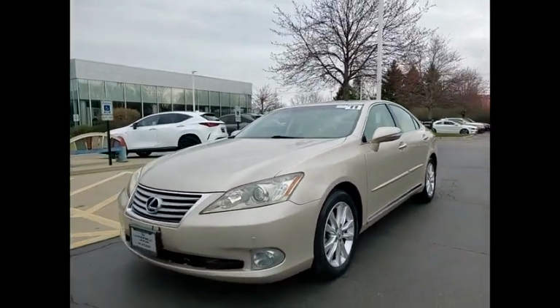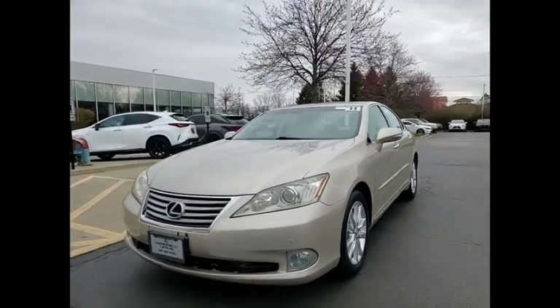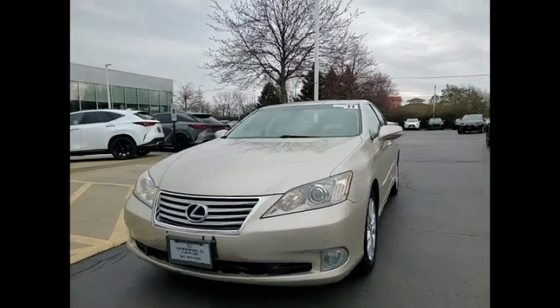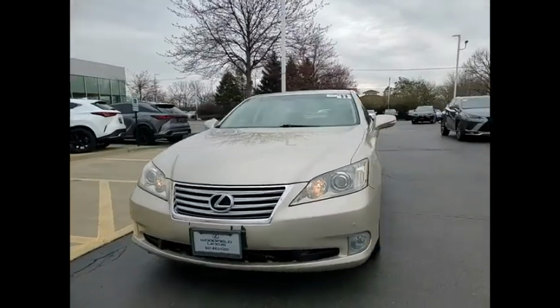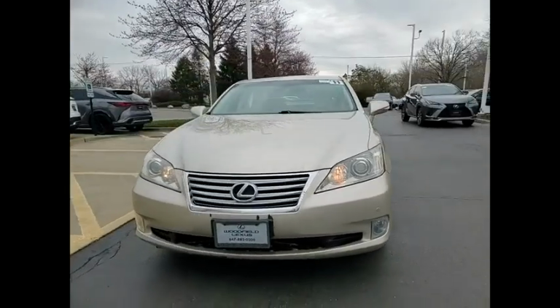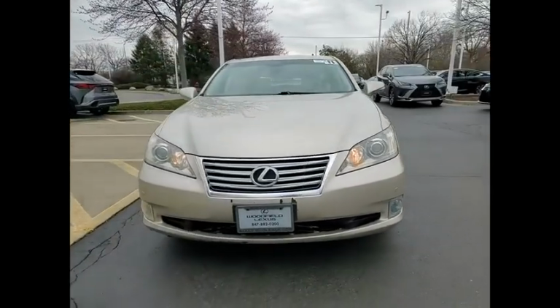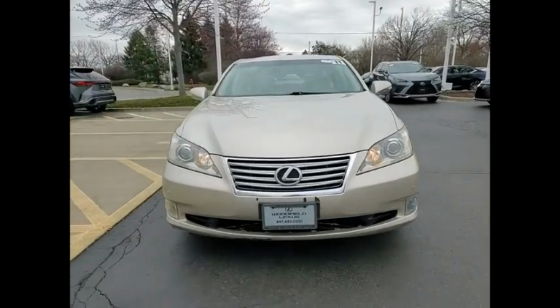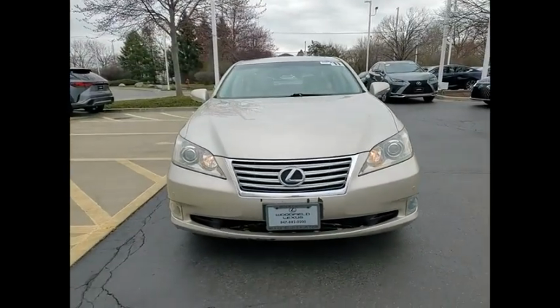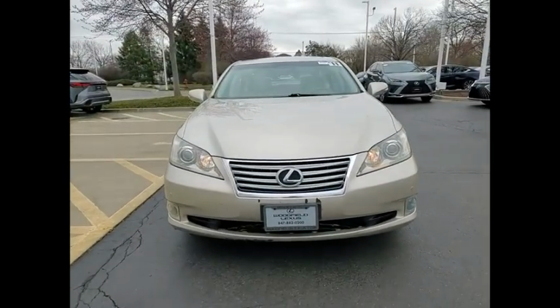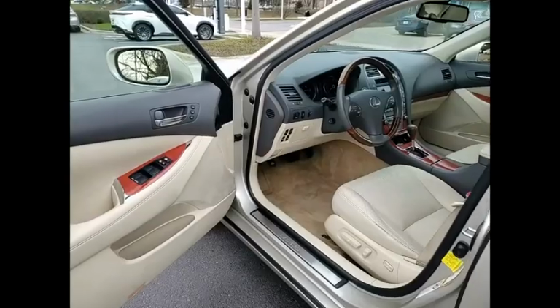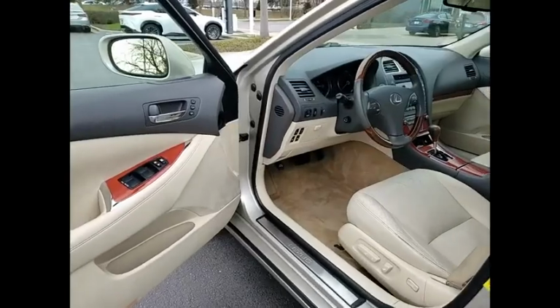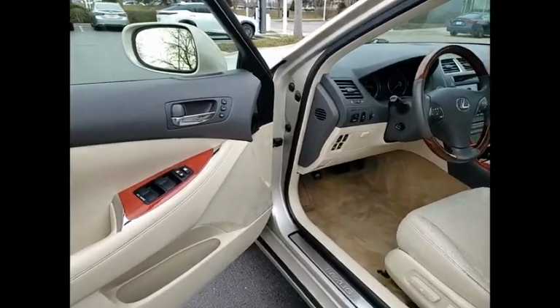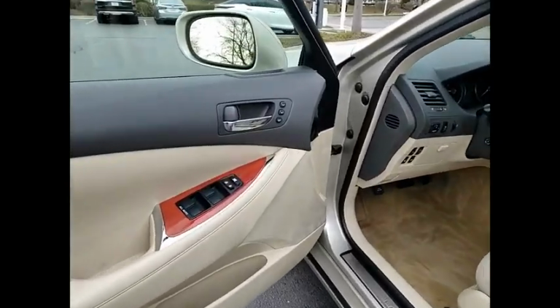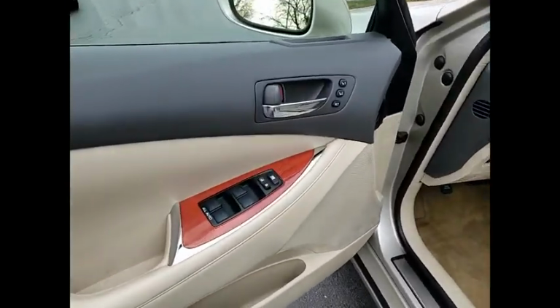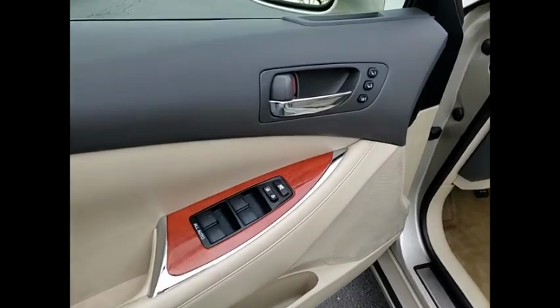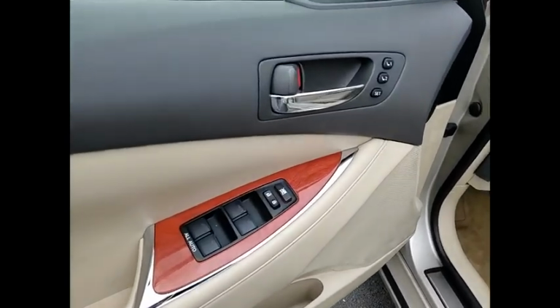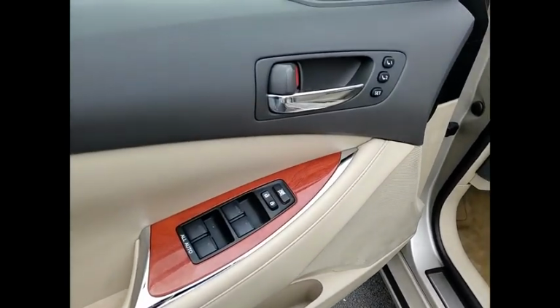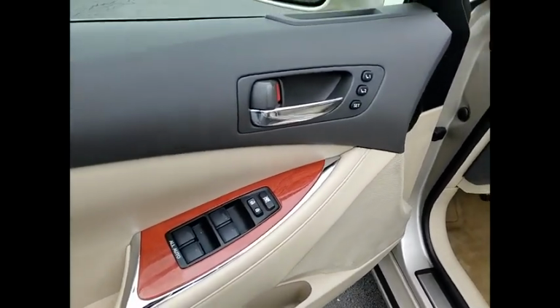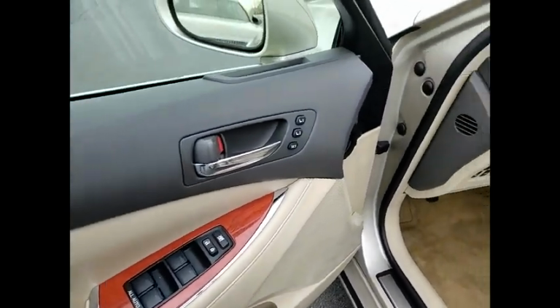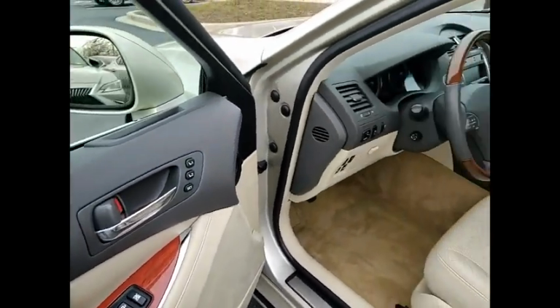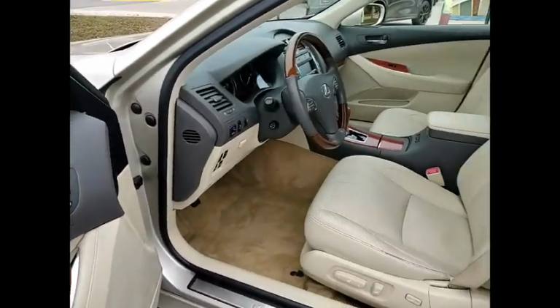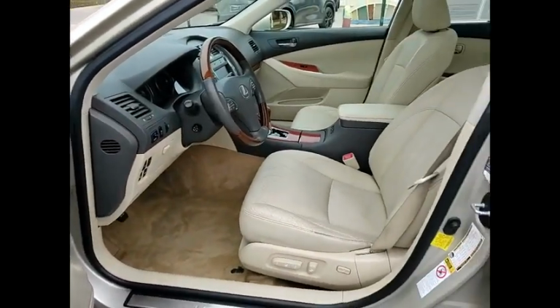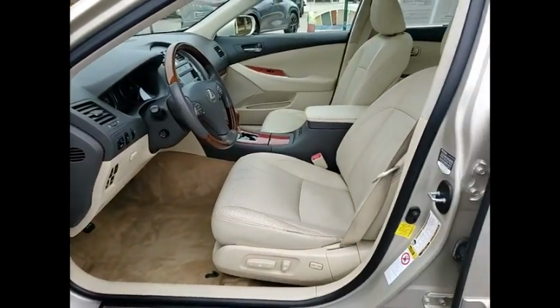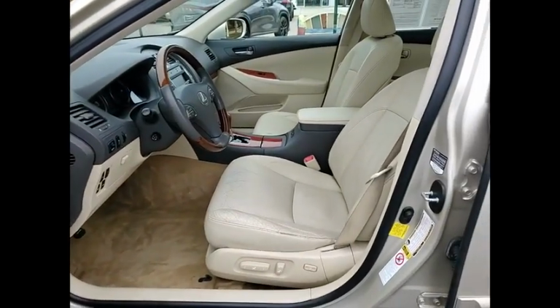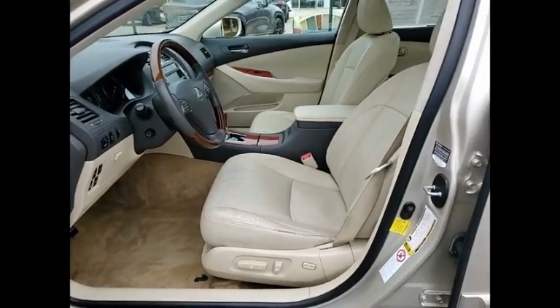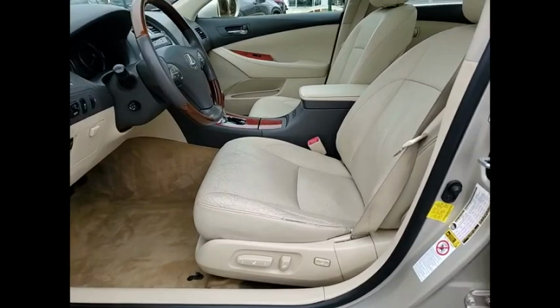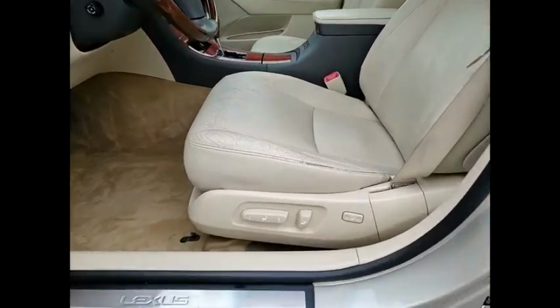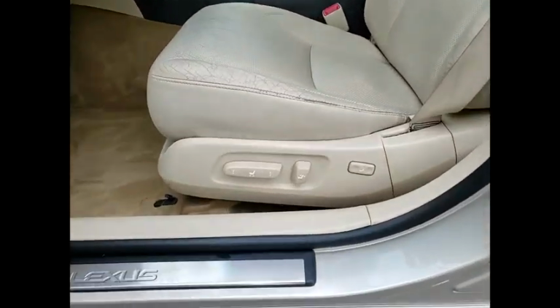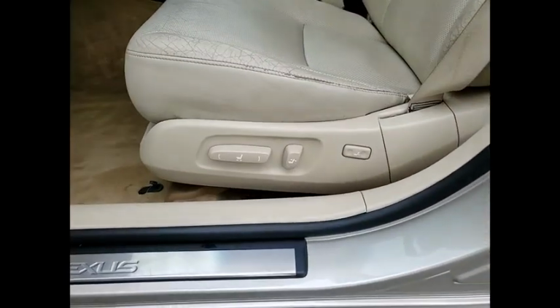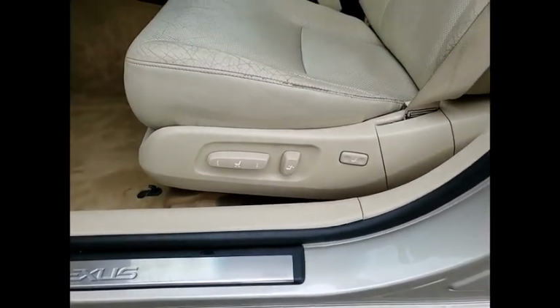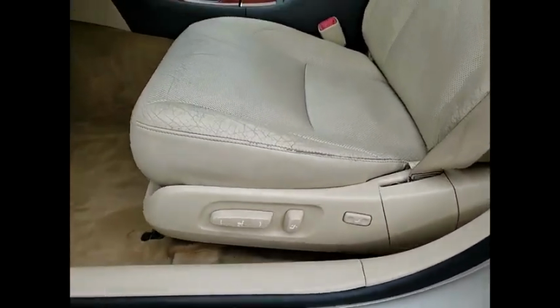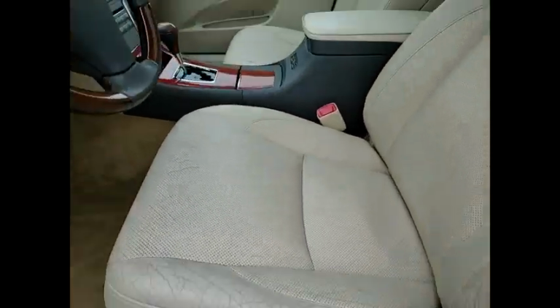Stability control, daytime running lights, fog lights, braking assist, traction control, airbags, front knee airbags, cruise control, power door locks, passenger occupant sensing deactivation, one touch windows.